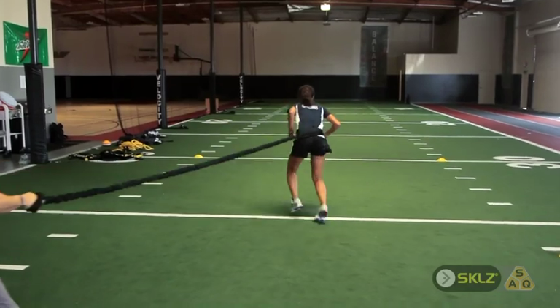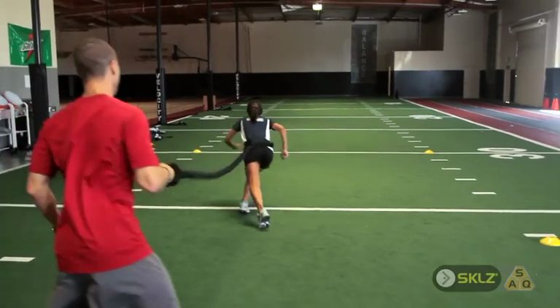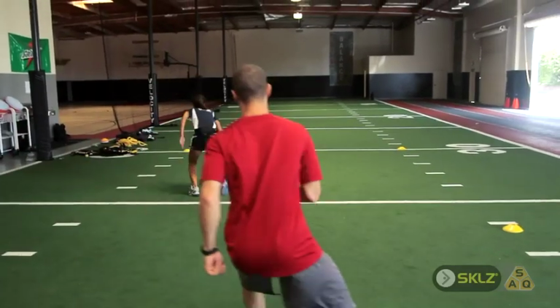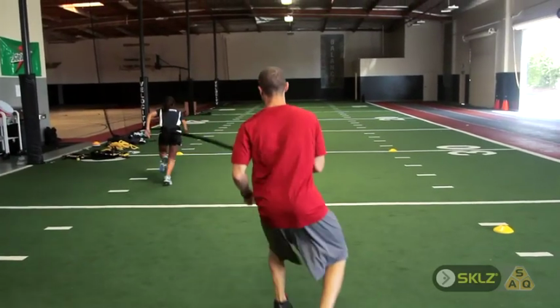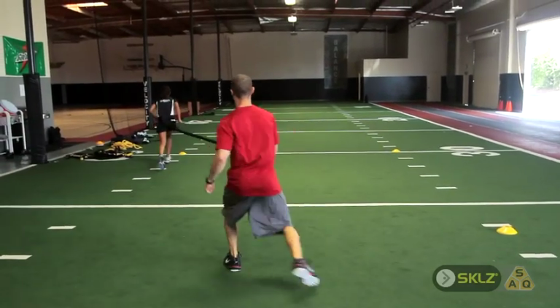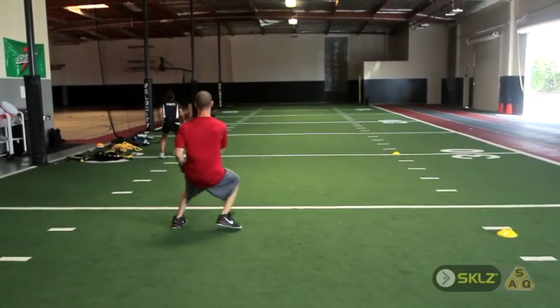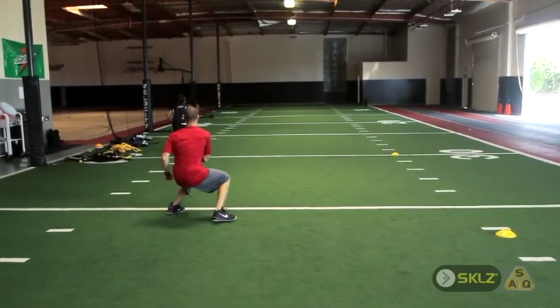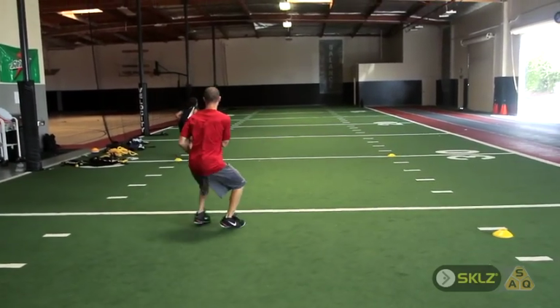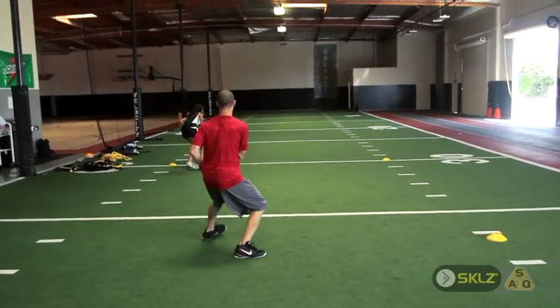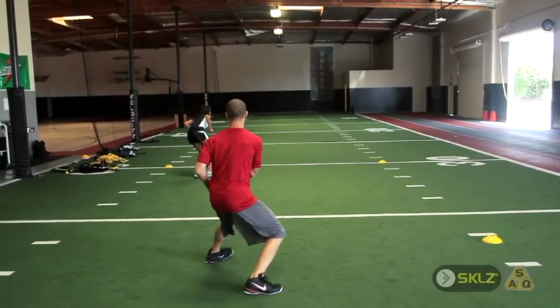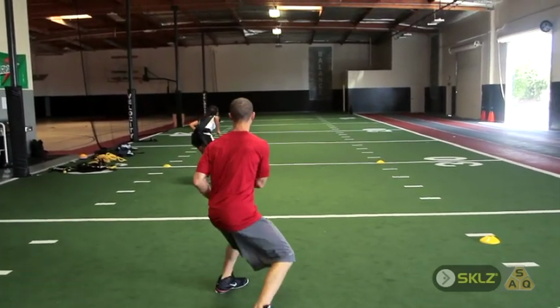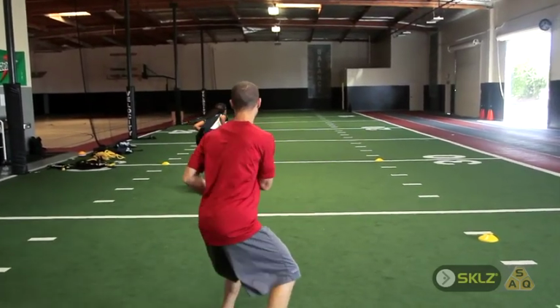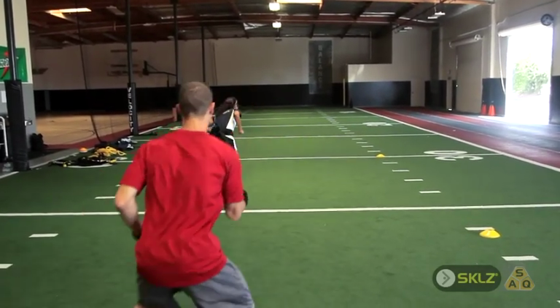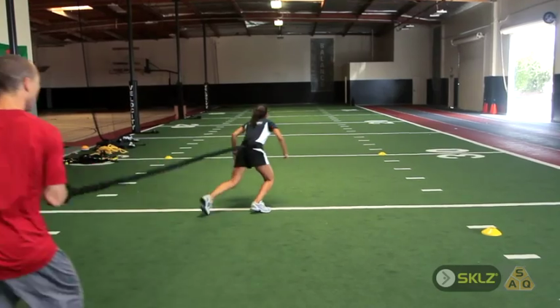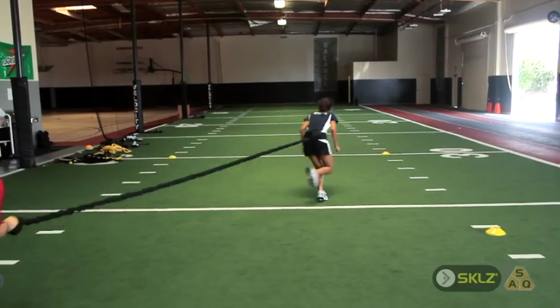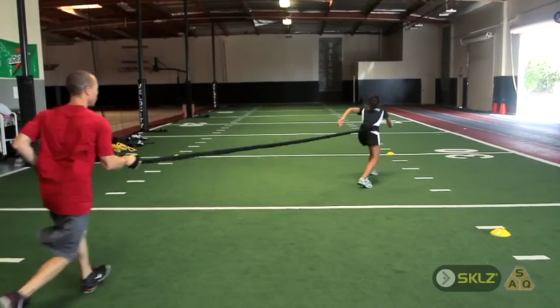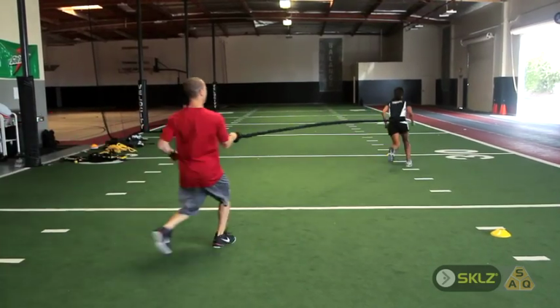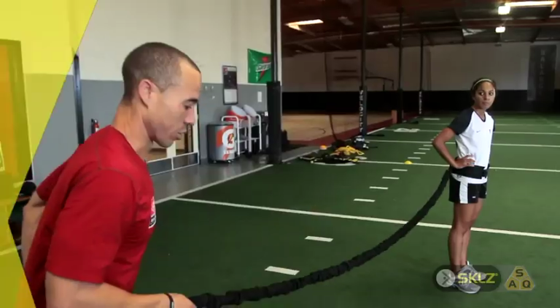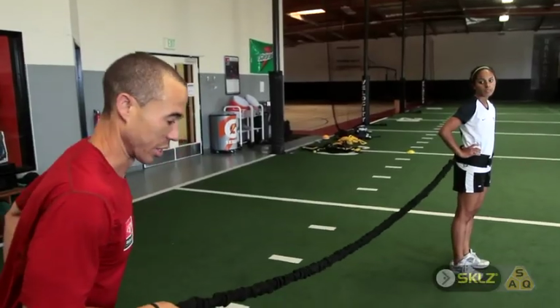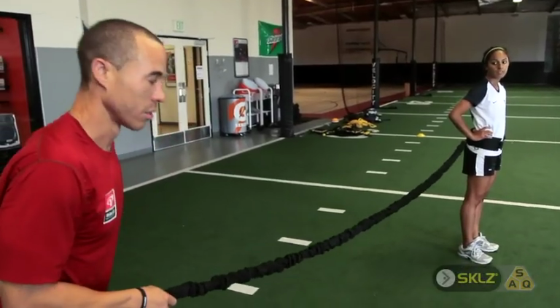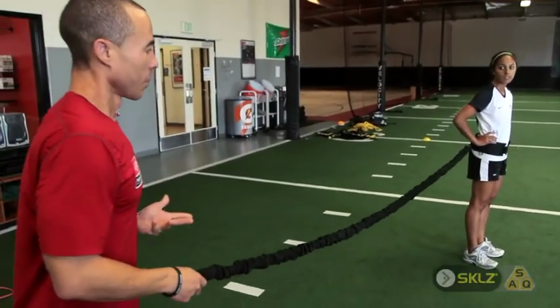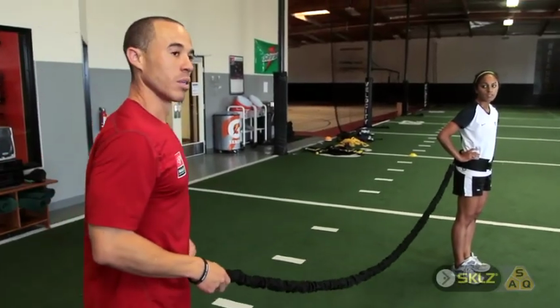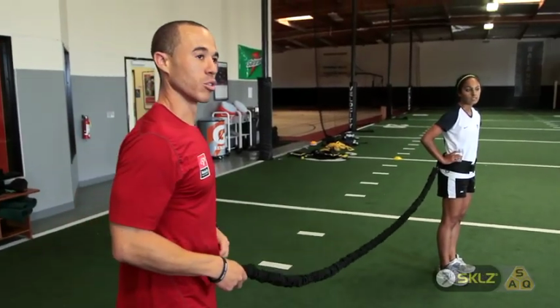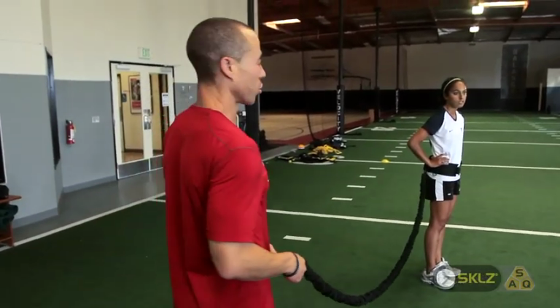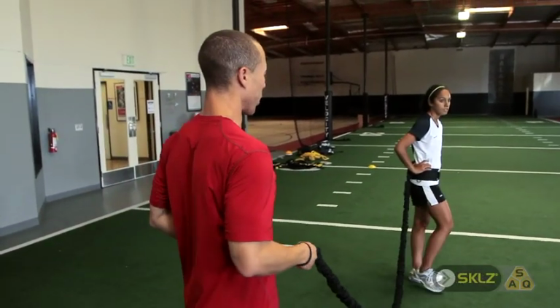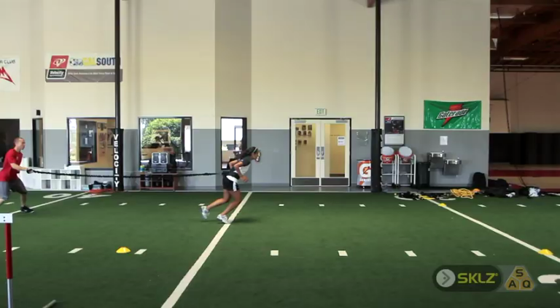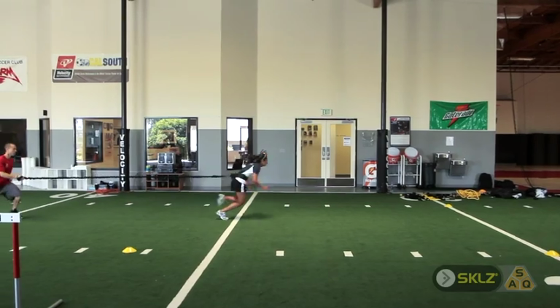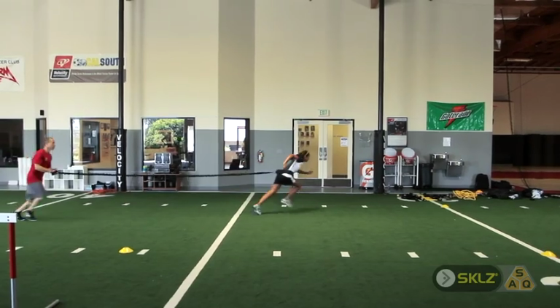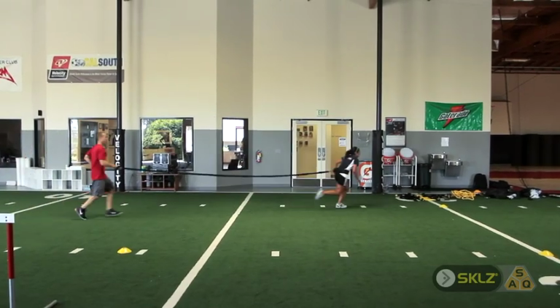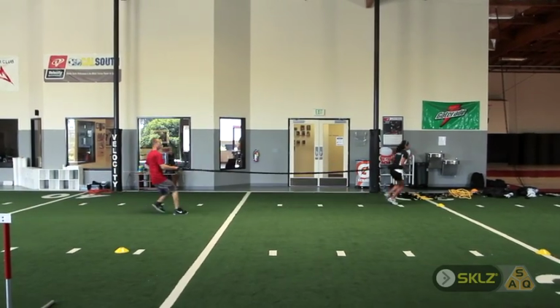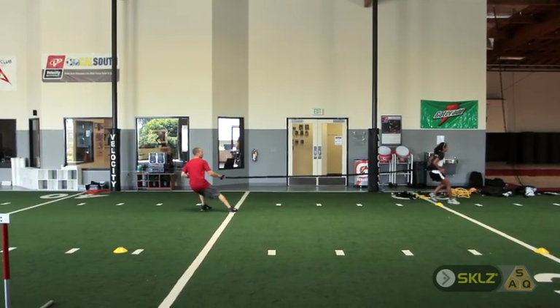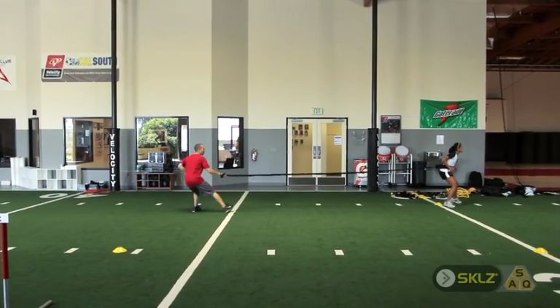You do six to eight reps on both sides and three sets. It's going to make her faster and also help keep her safer by resisting using her muscles both ways. It's important to keep the resistance going and coming in this drill.